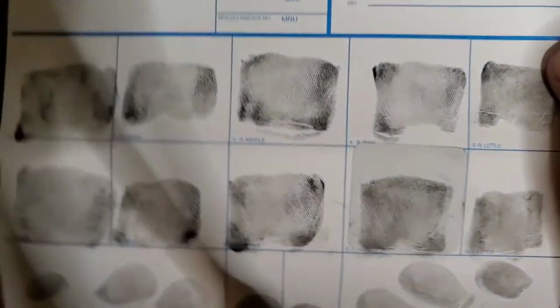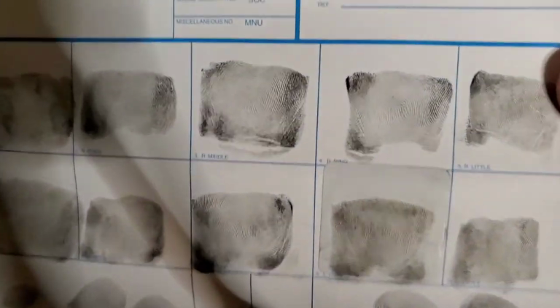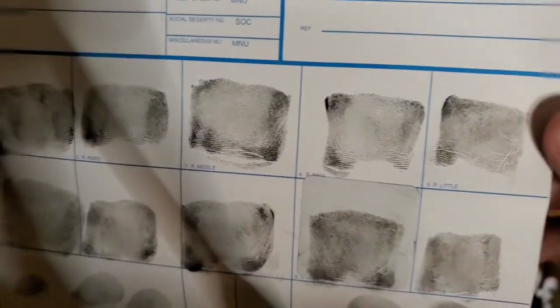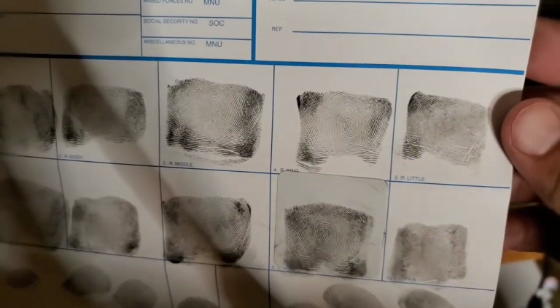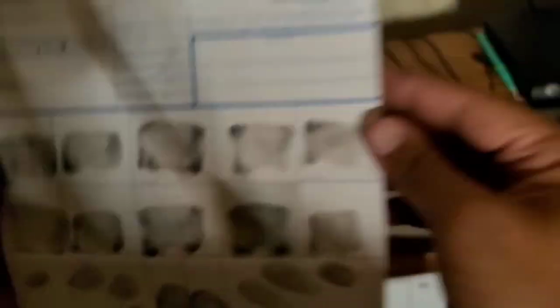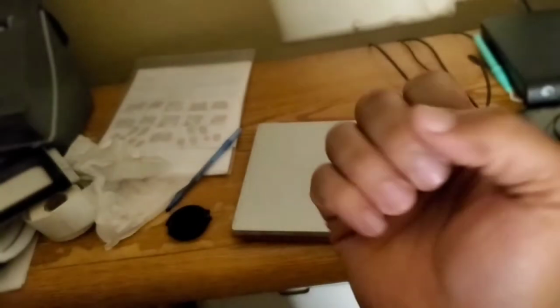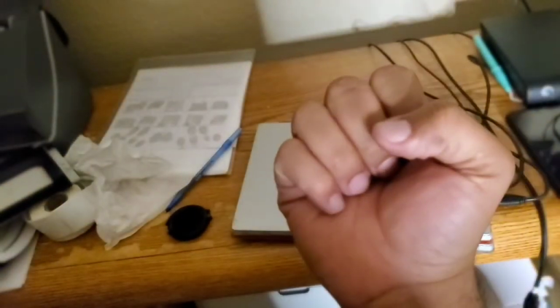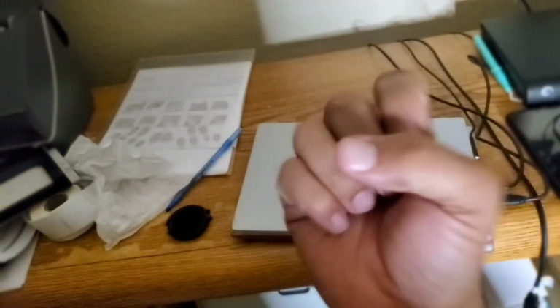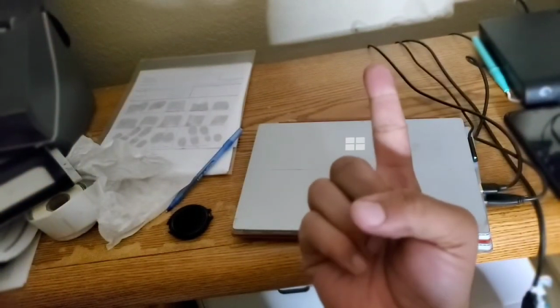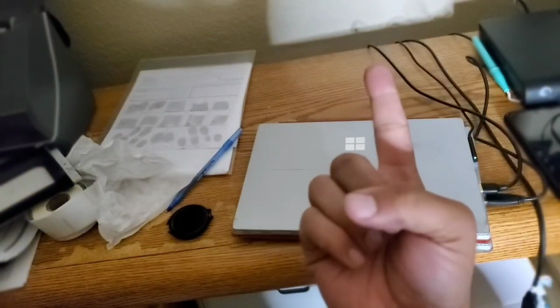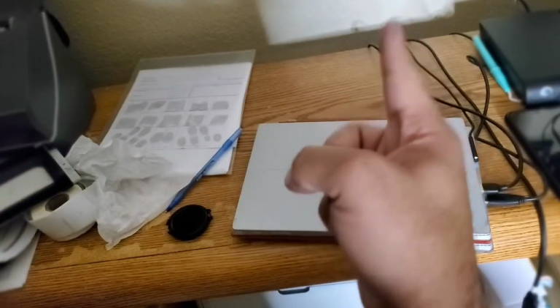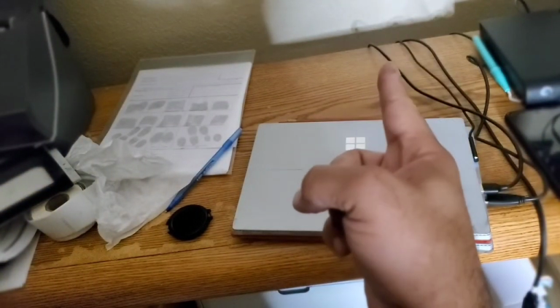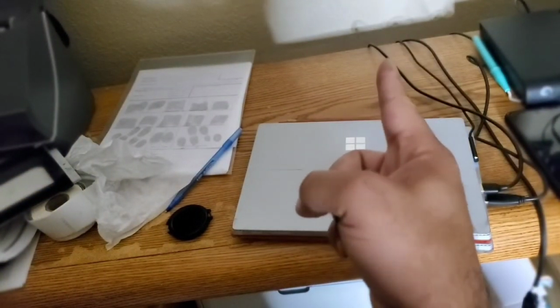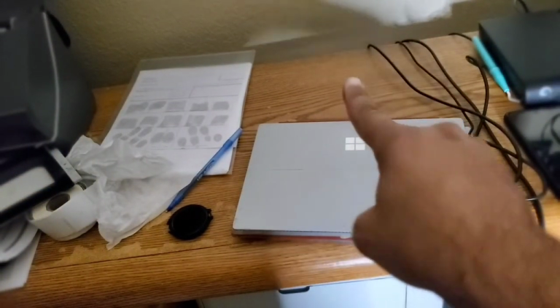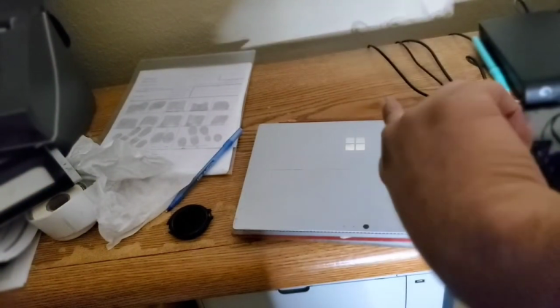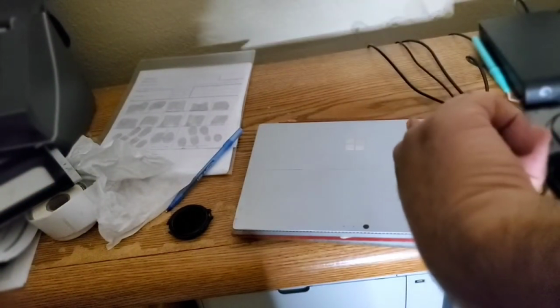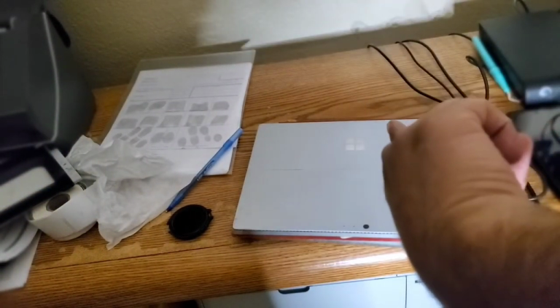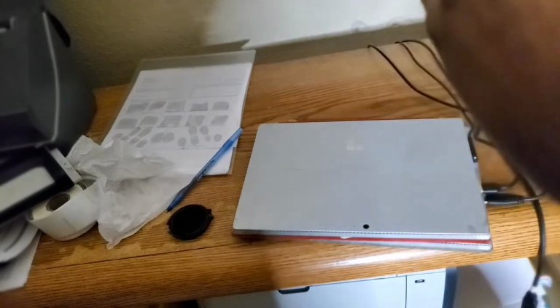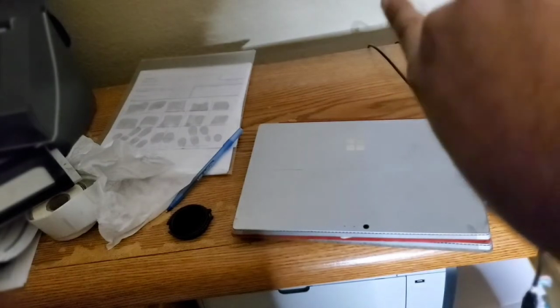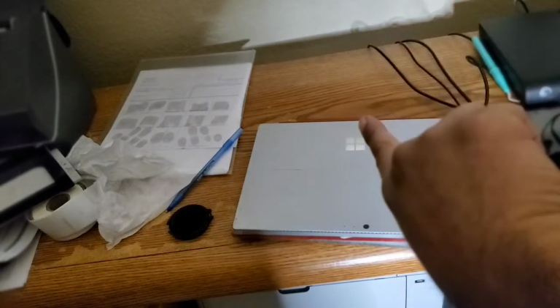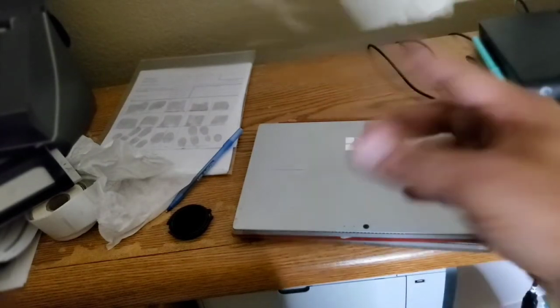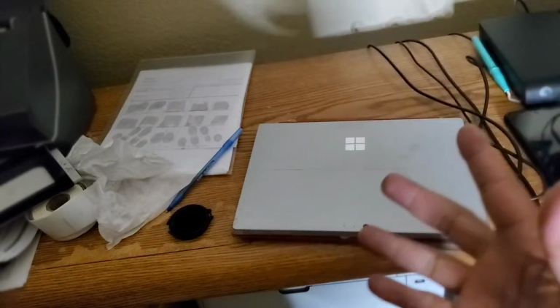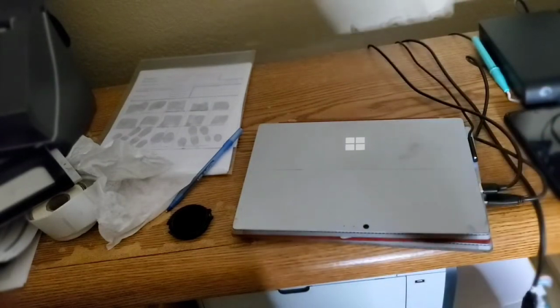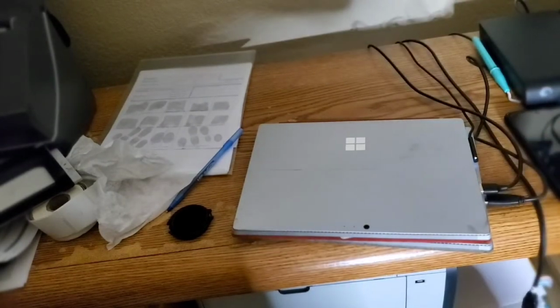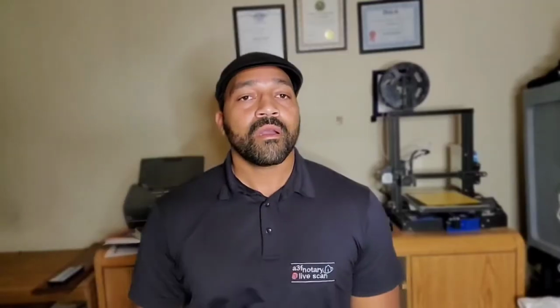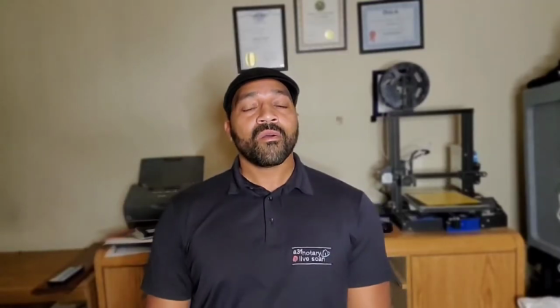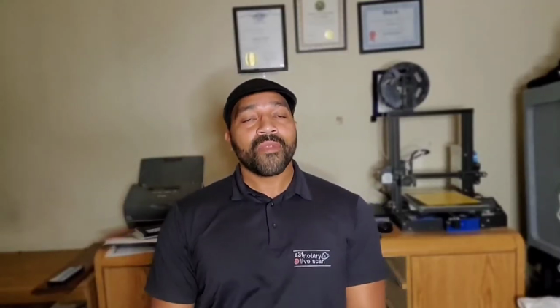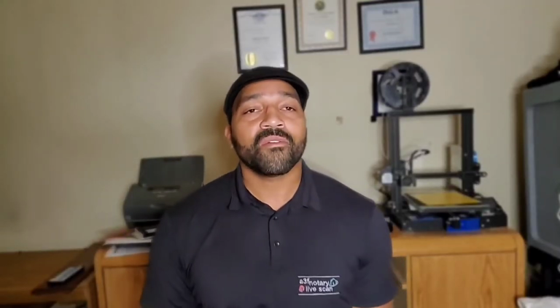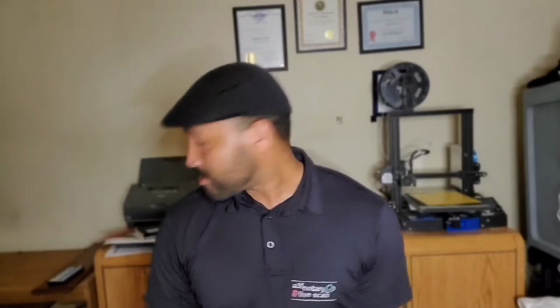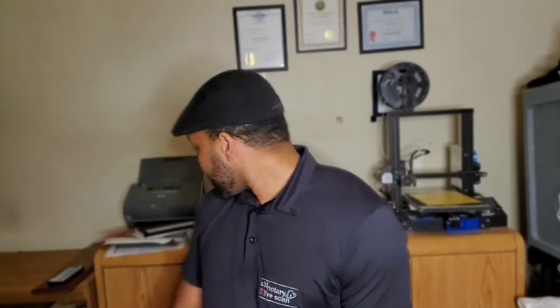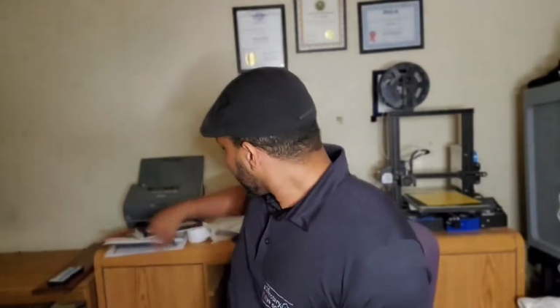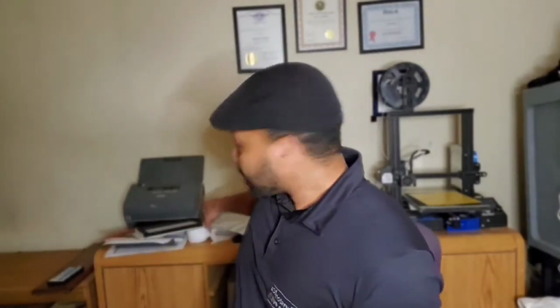It's pretty simple: make a fist, pull out the finger you're using, roll corner to corner, and lift it straight up. That's it. Notary and live scan family, now you know how to roll prints.